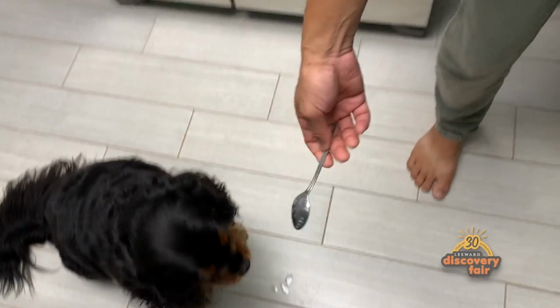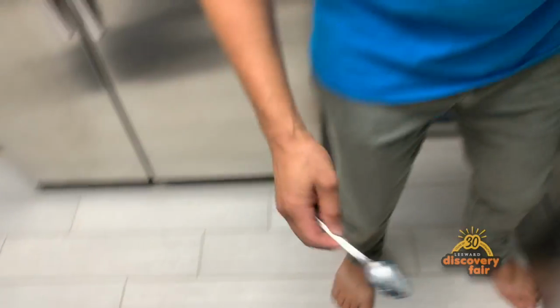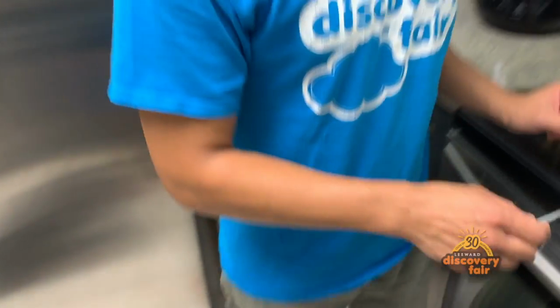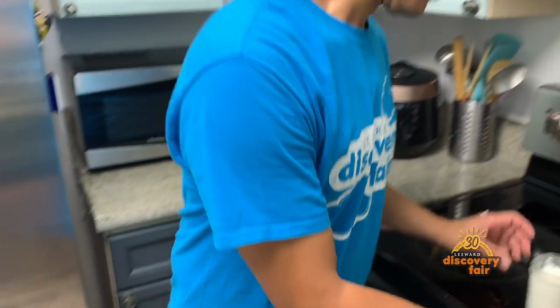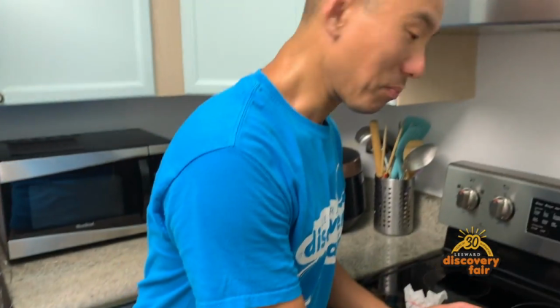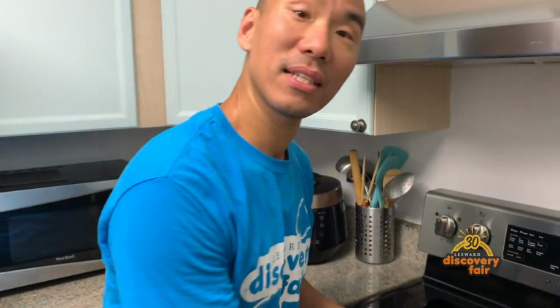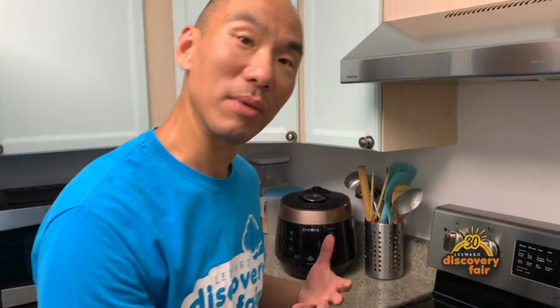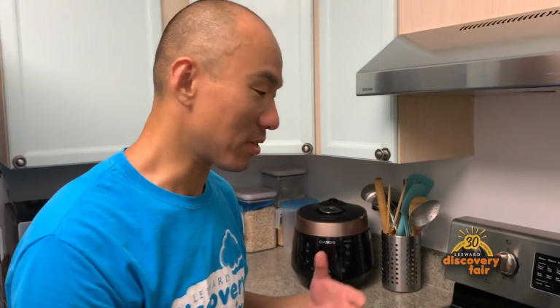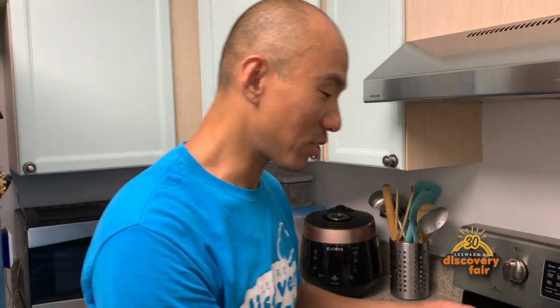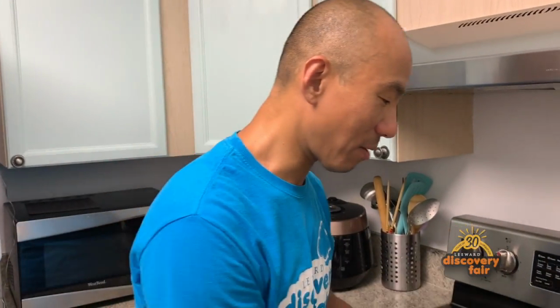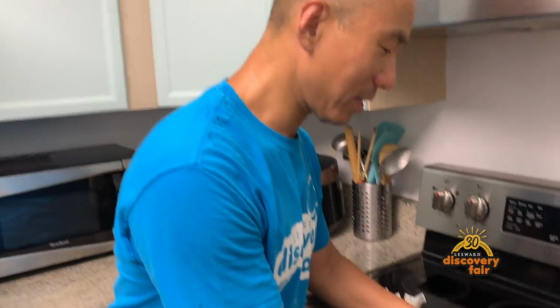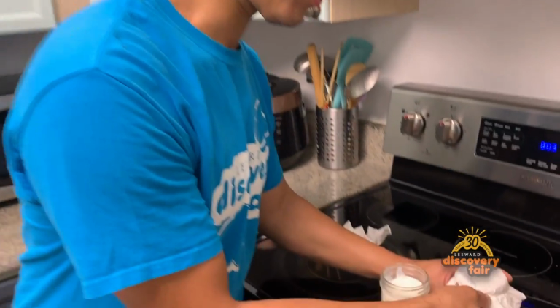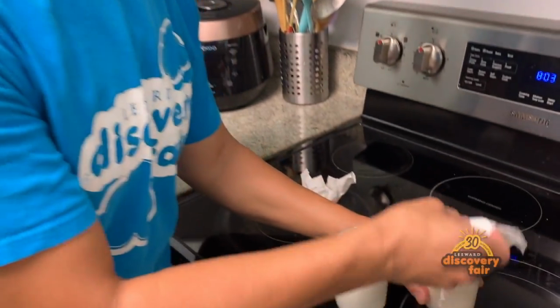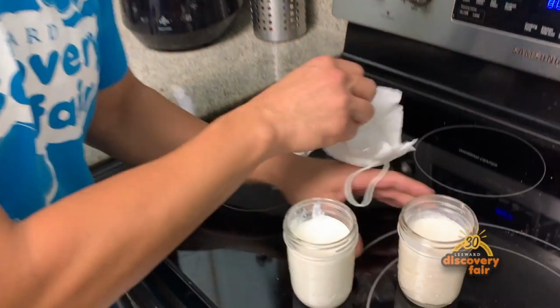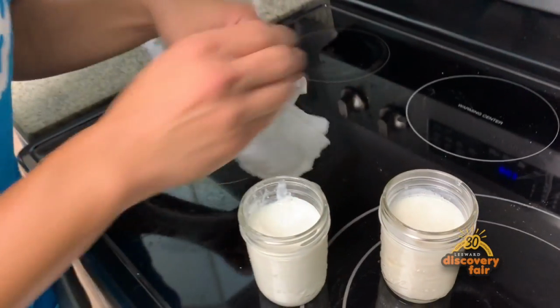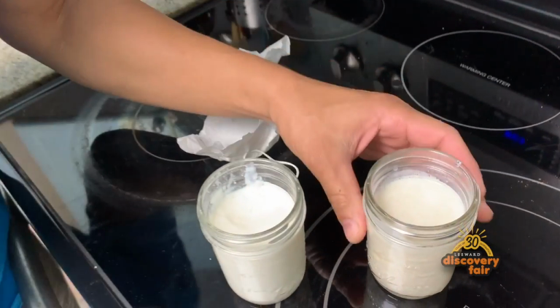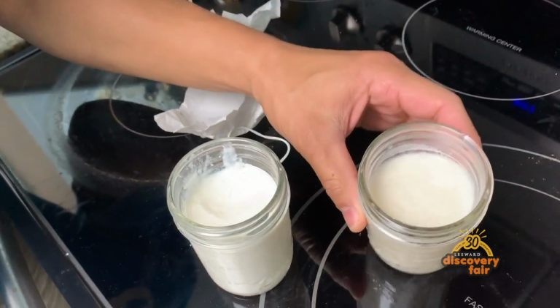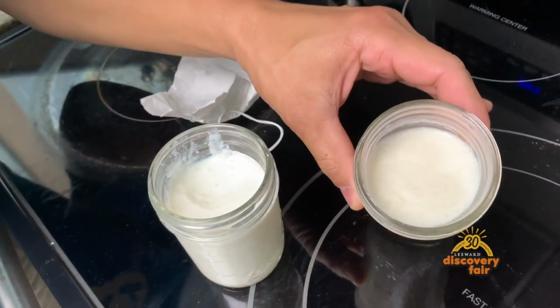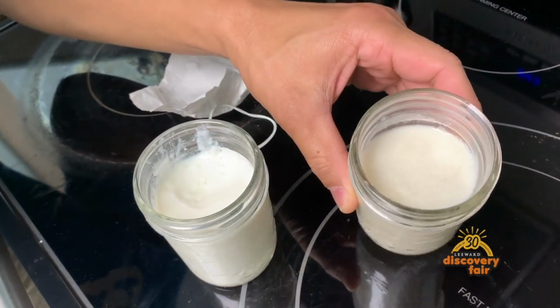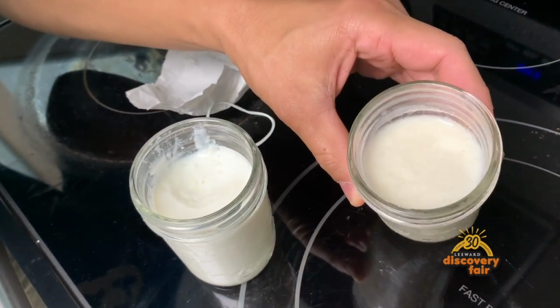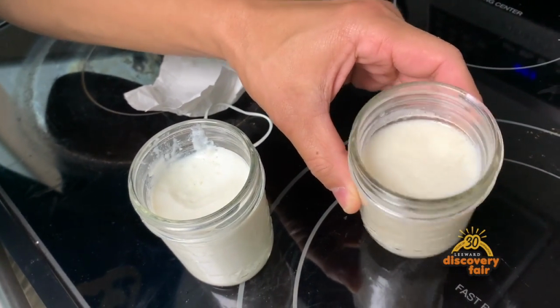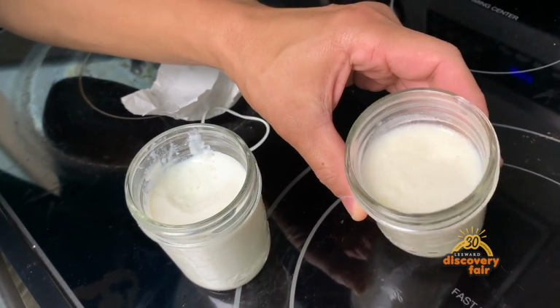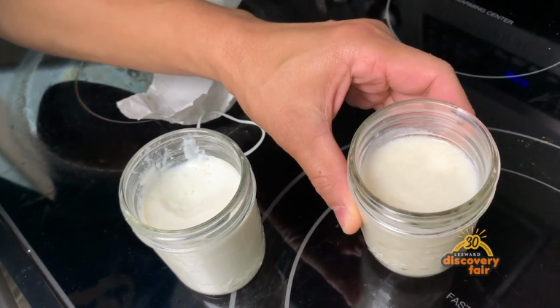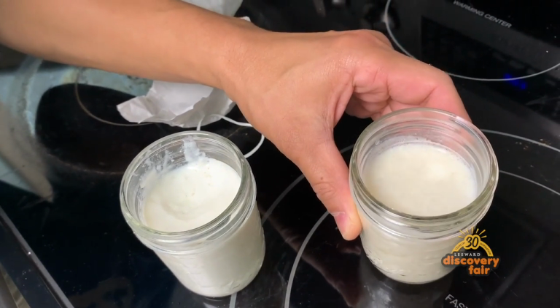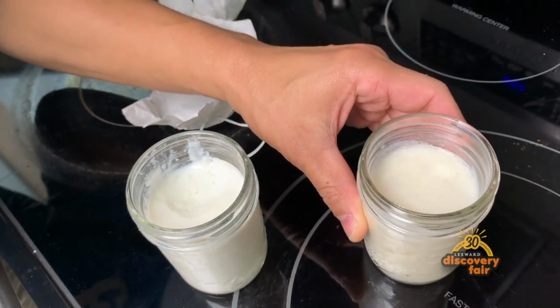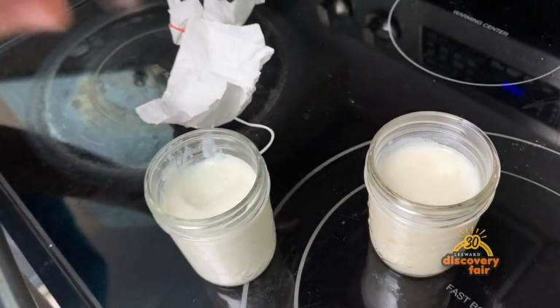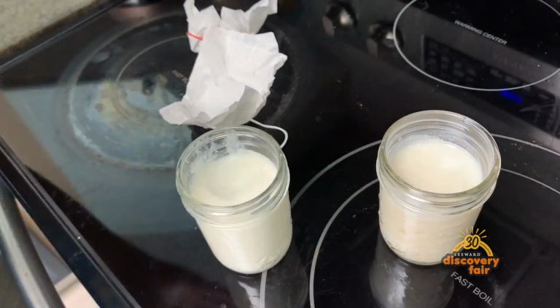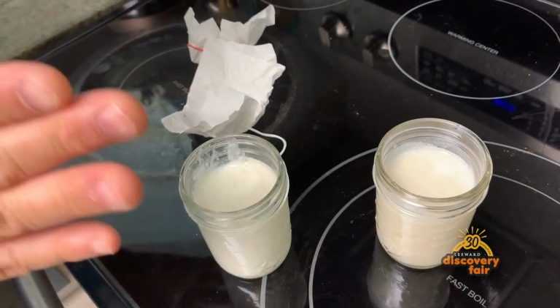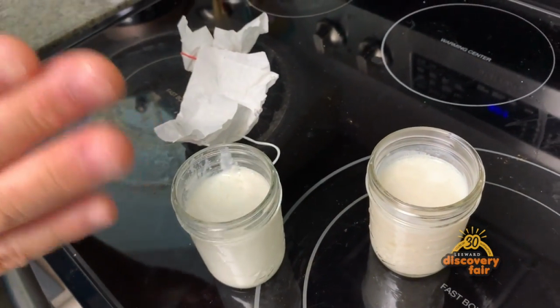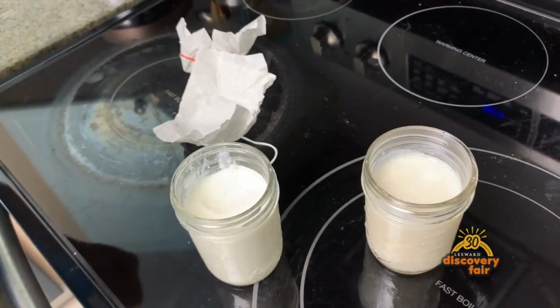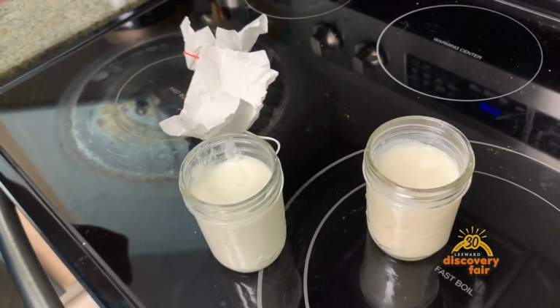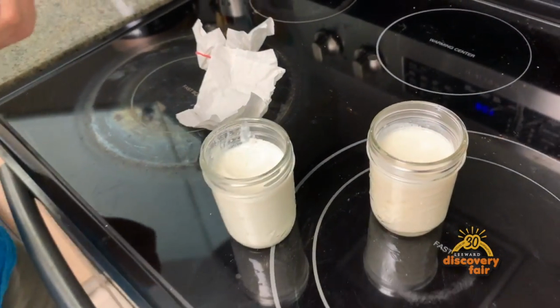All right, so that's how one makes yogurt. Now let's check on our almond milk real quickly. And you can see — oh — that still hasn't done anything. In fact, it's looking kind of weird, but let's try it. Let this sit for another day or two, we'll come check on this.